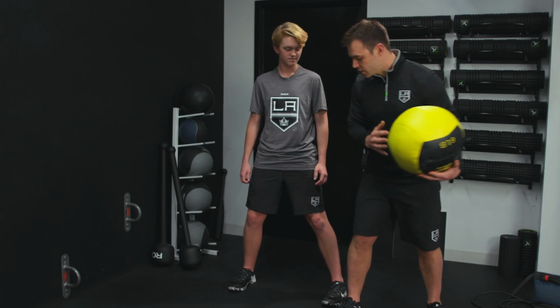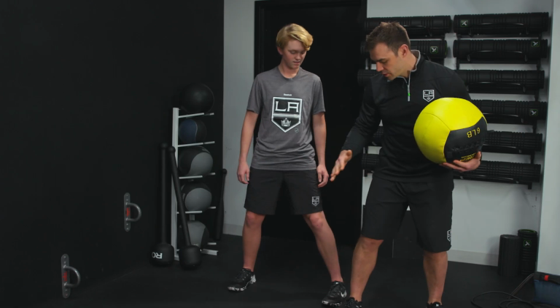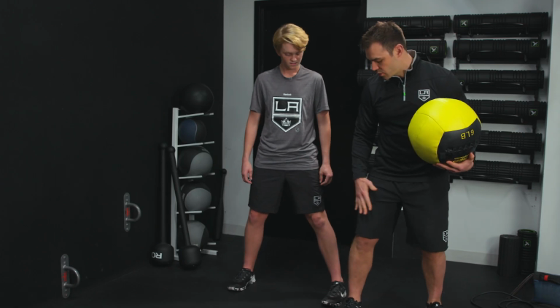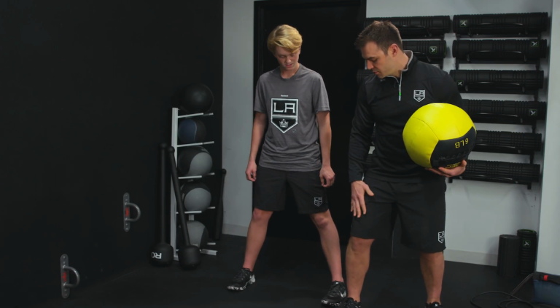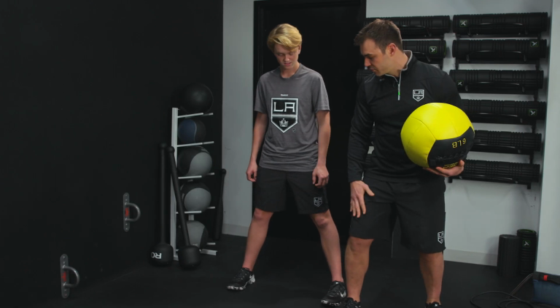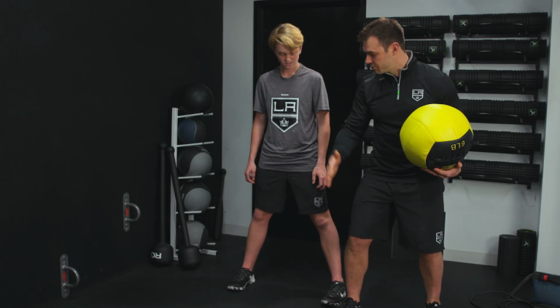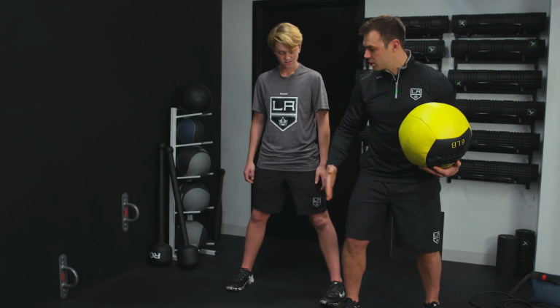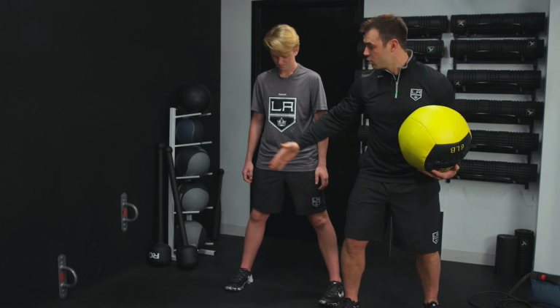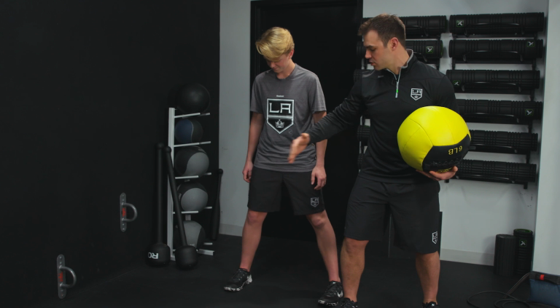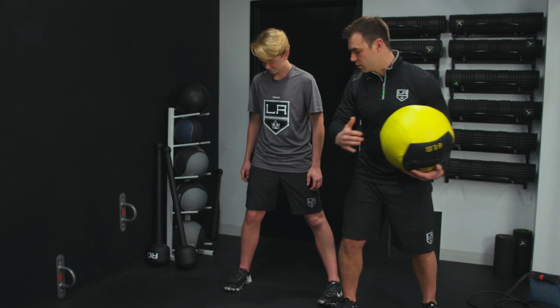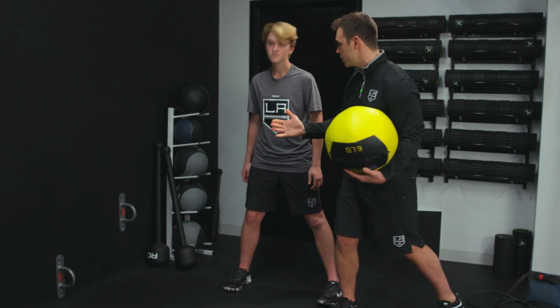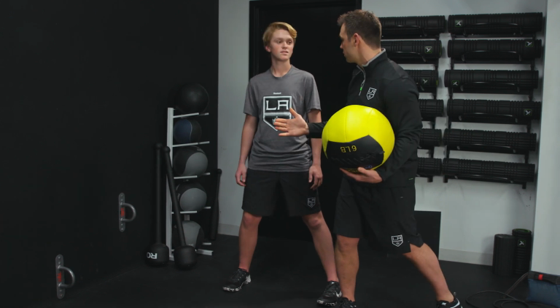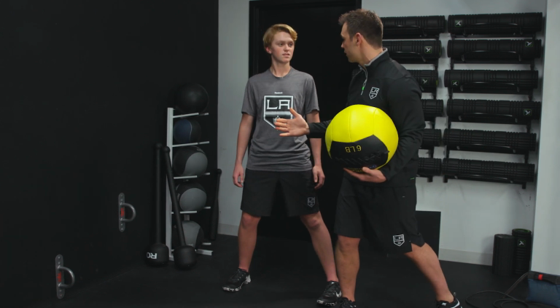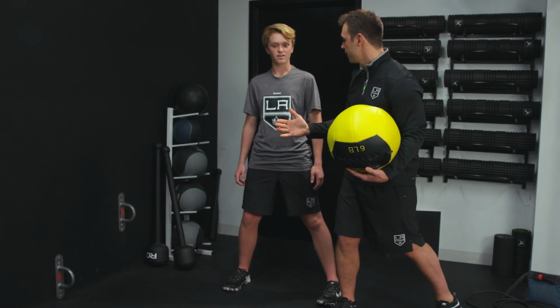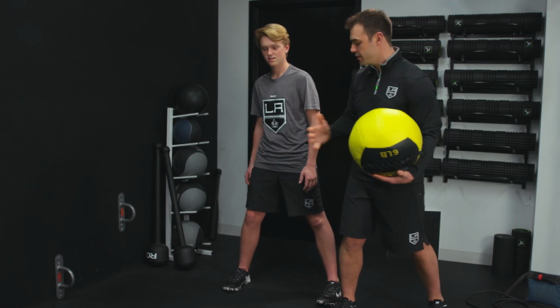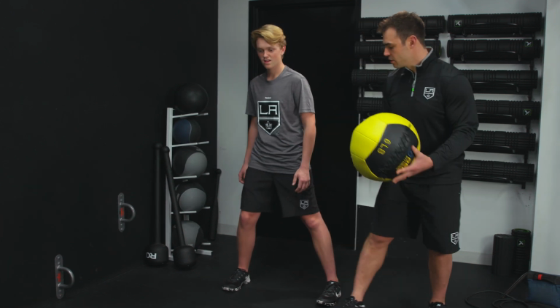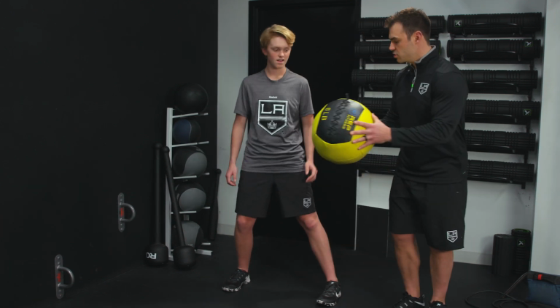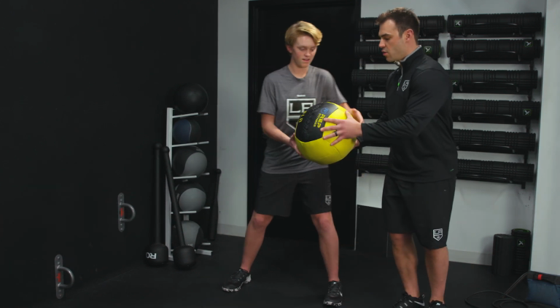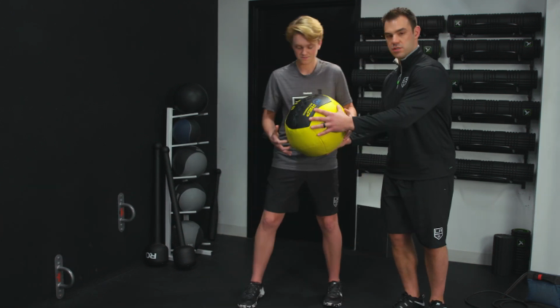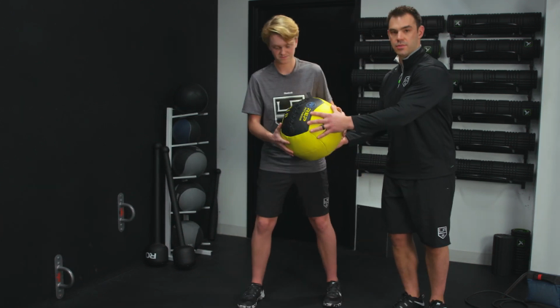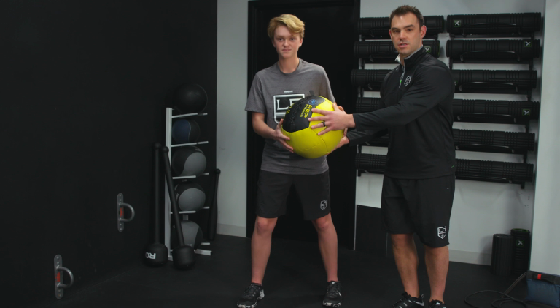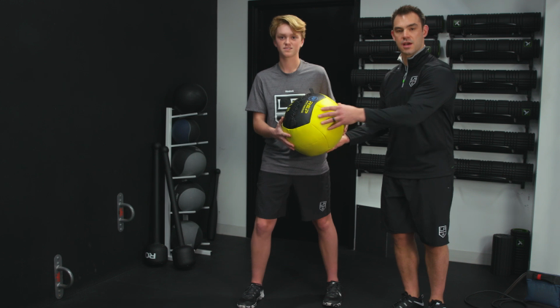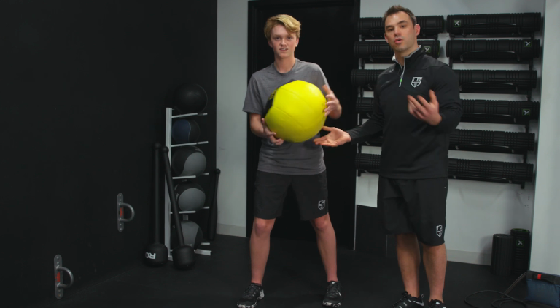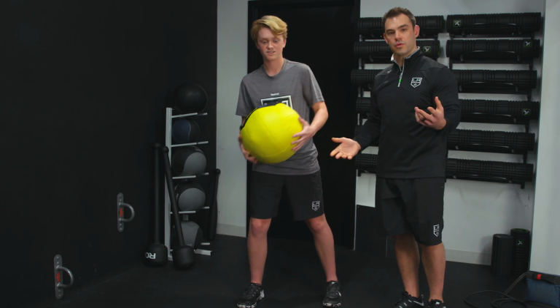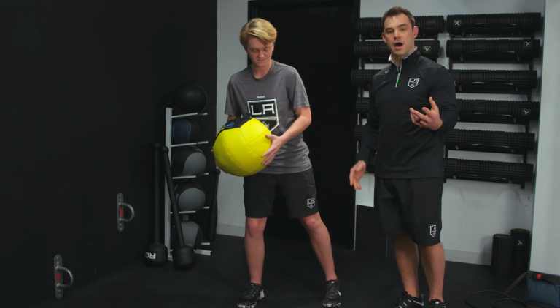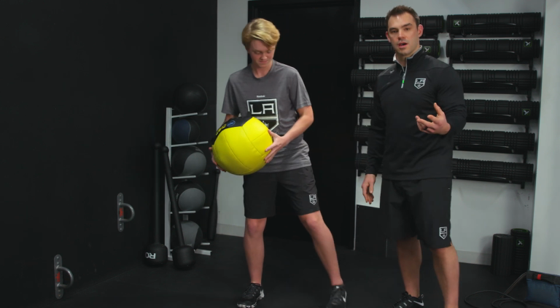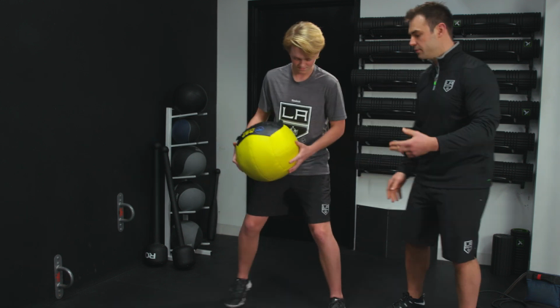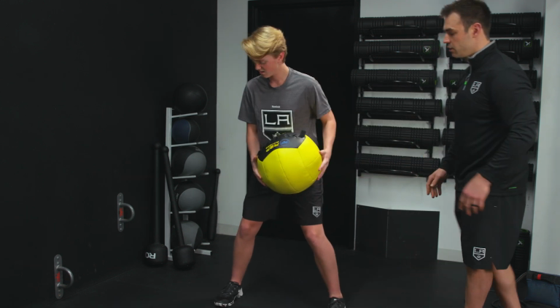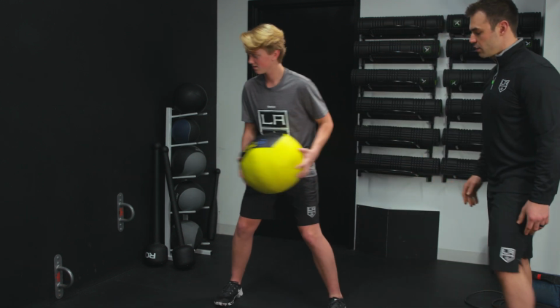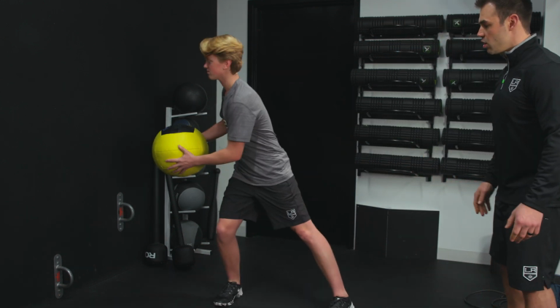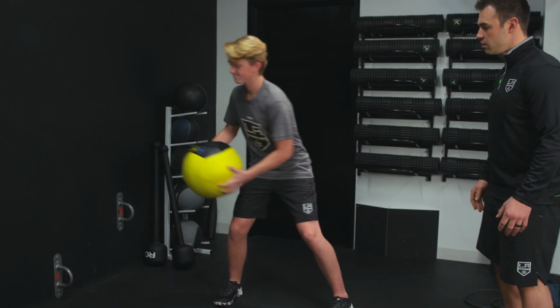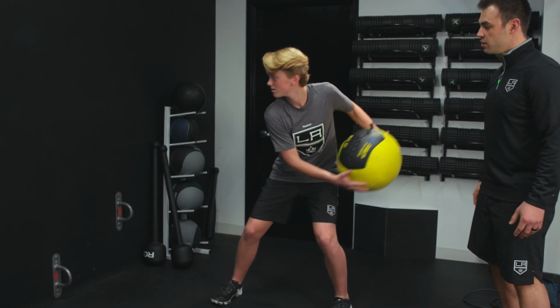One key point here is to keep the front foot perpendicular to the wall so that you get that rotation on the front leg. We're going to do six repetitions on this side, and of course we would always do the opposite side as well. So load and explode.